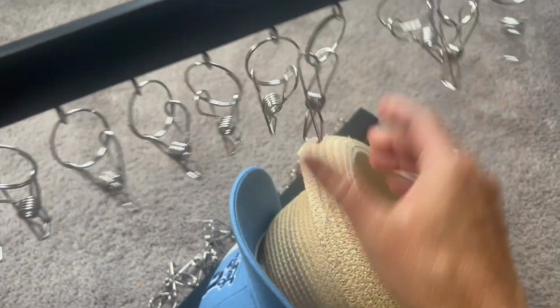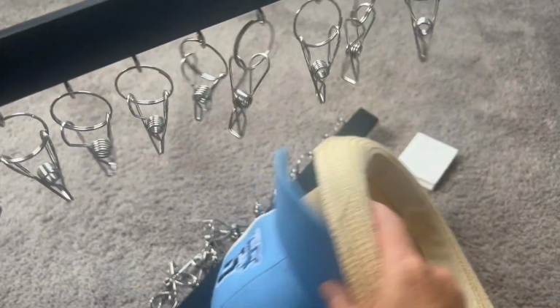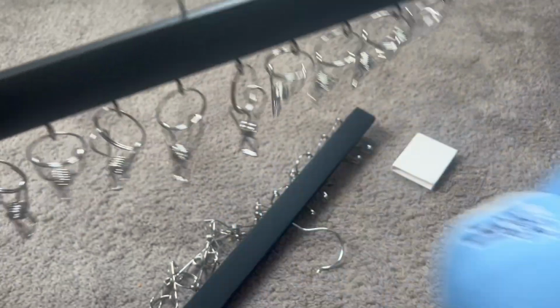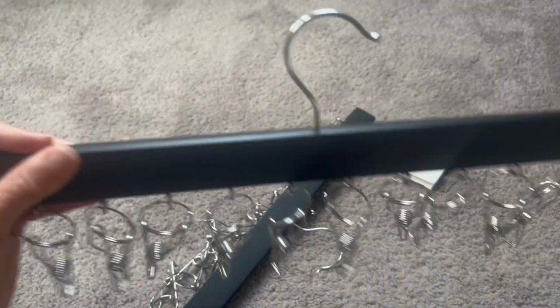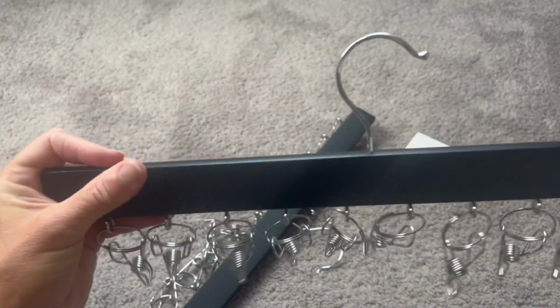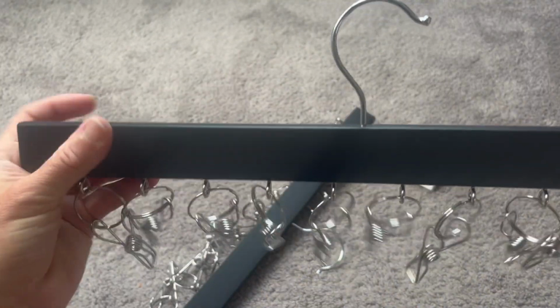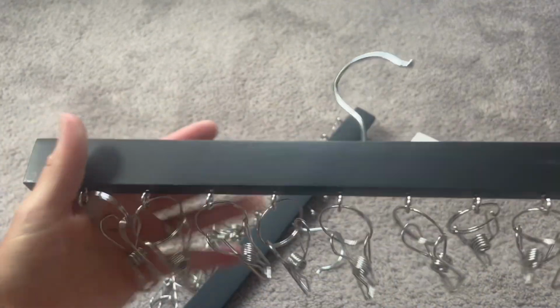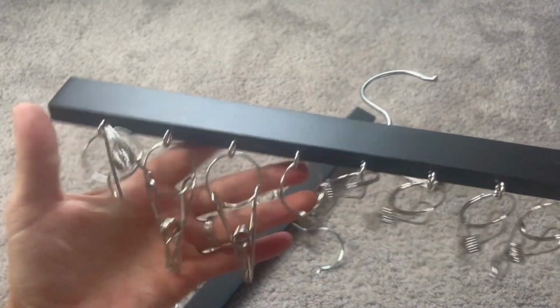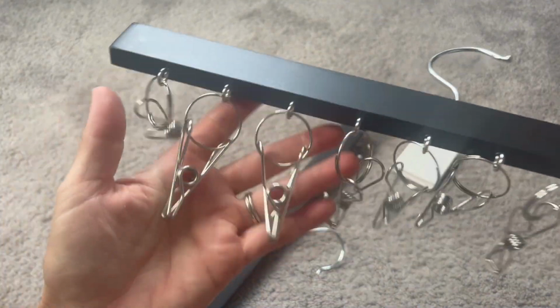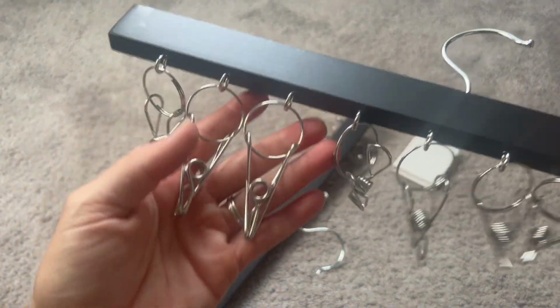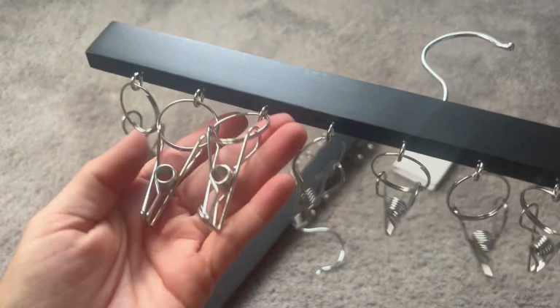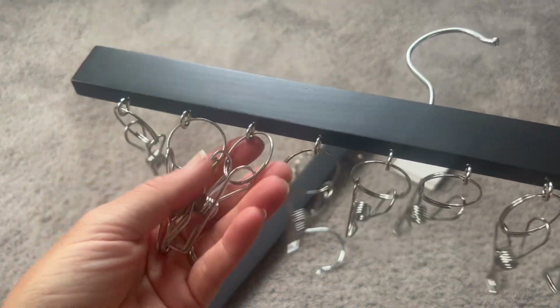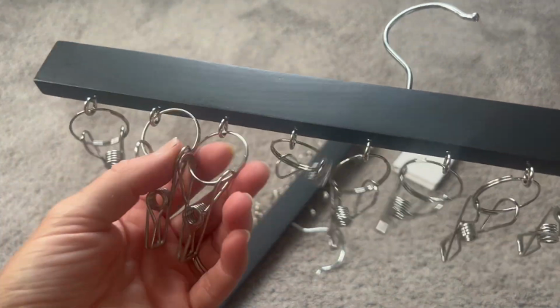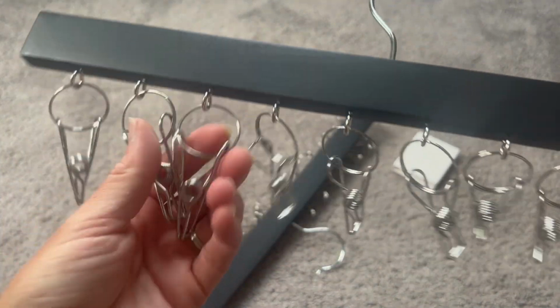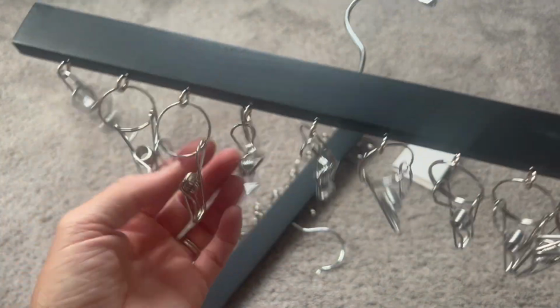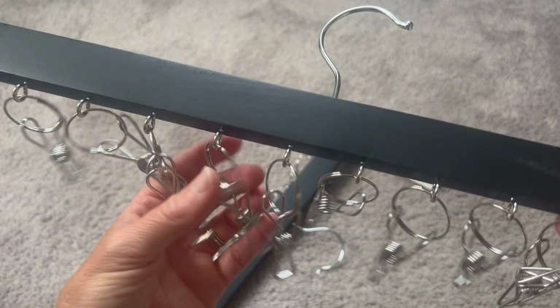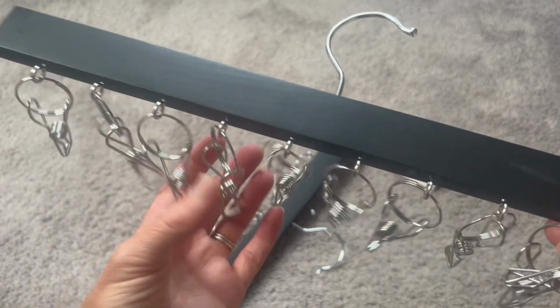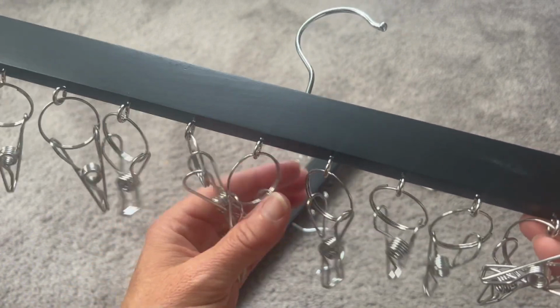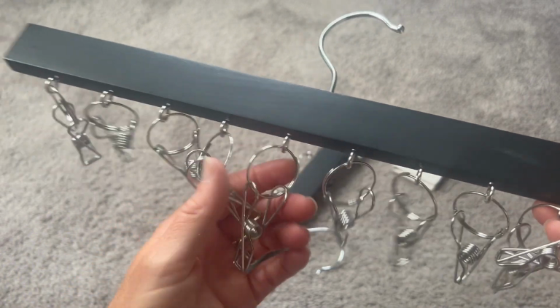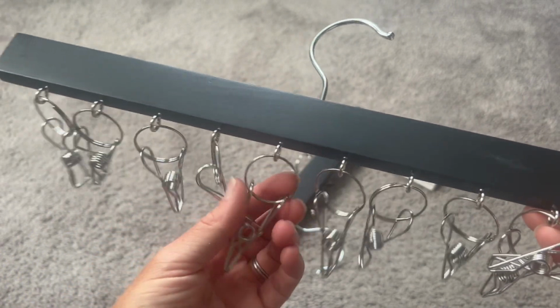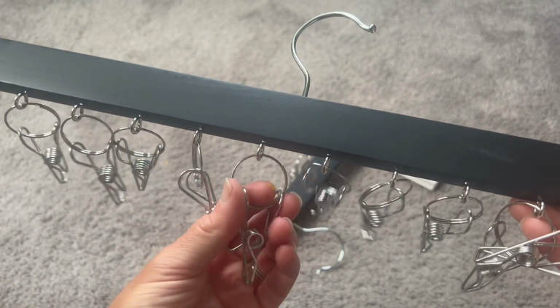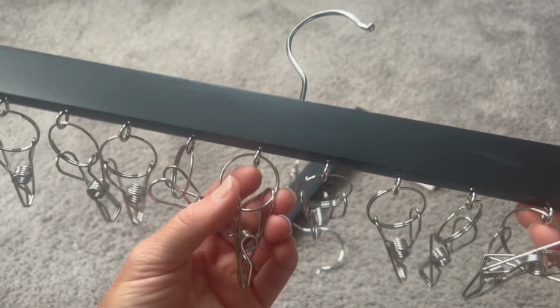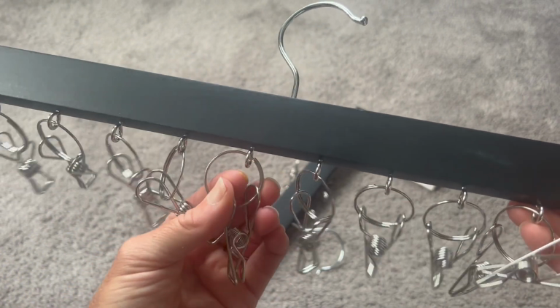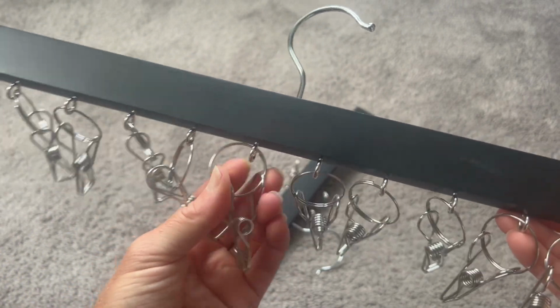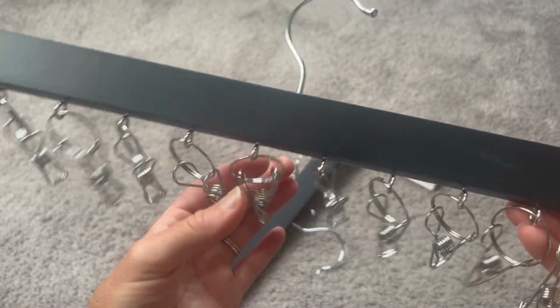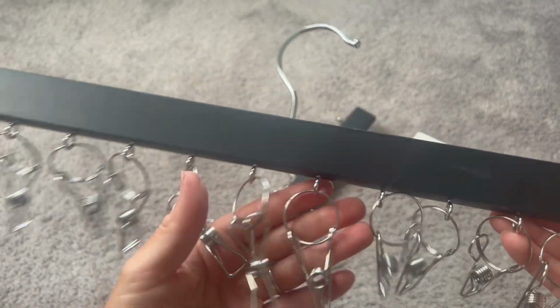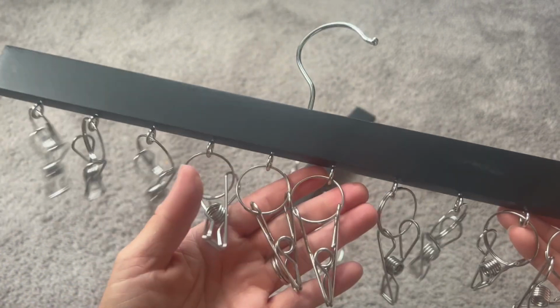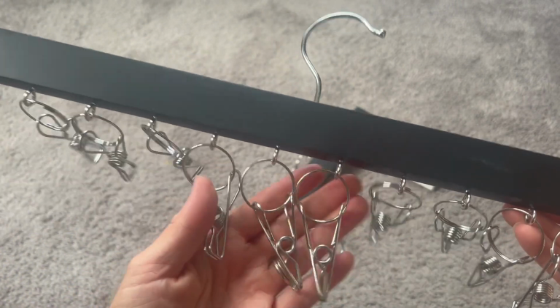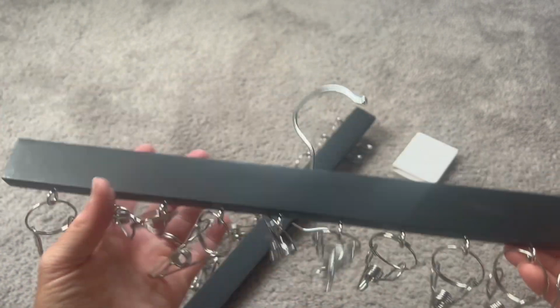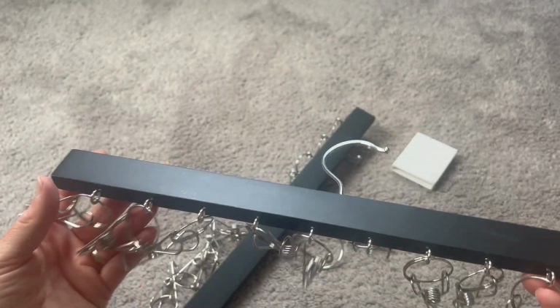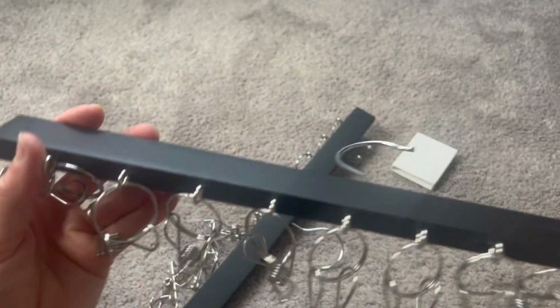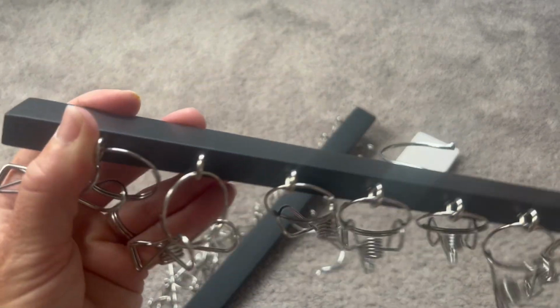I also think this could be great for a bunch of other uses. You could use this to organize pretty much anything — you could use it to organize ties, or things in your cabinets and pantry, pretty much all this stuff.